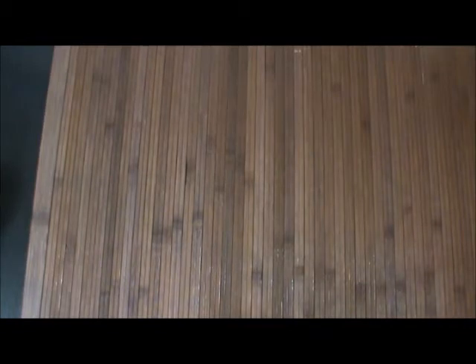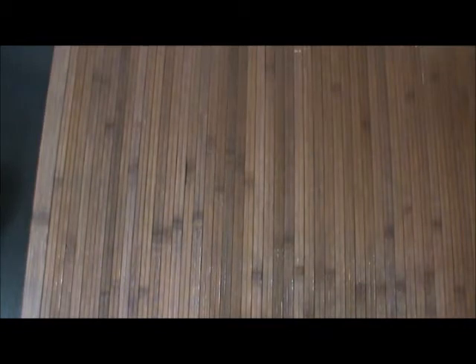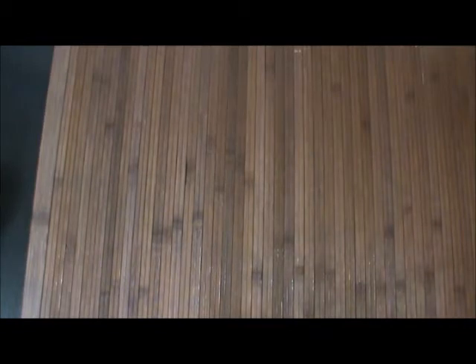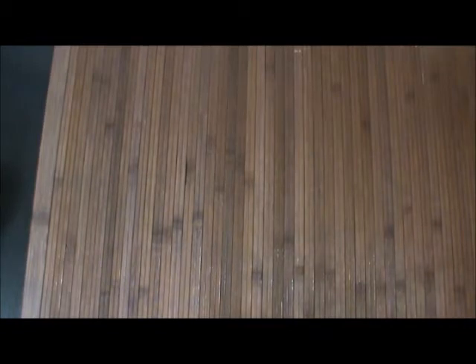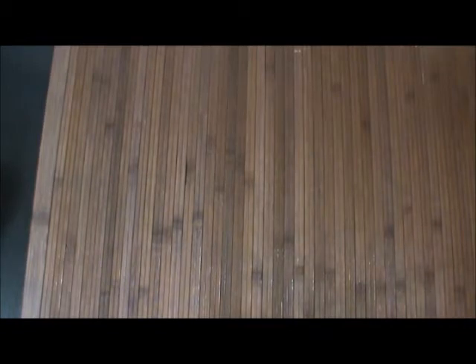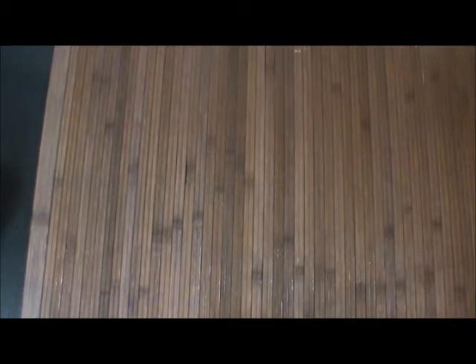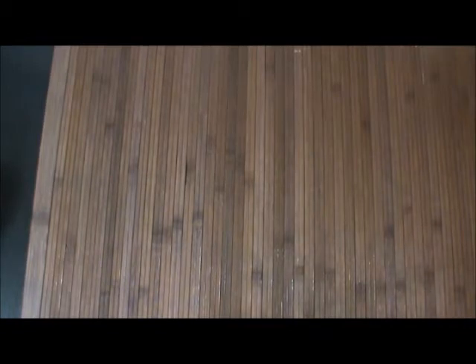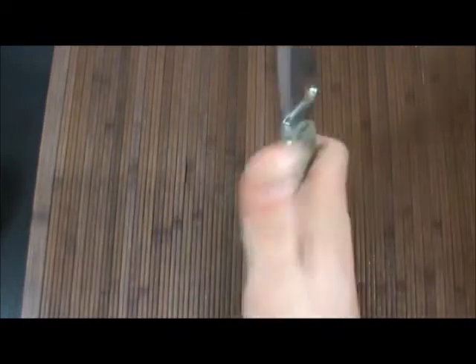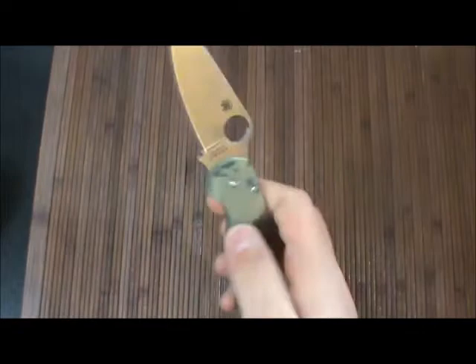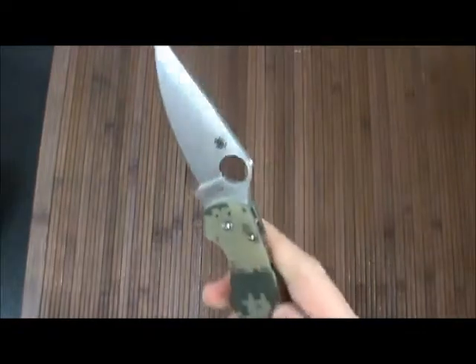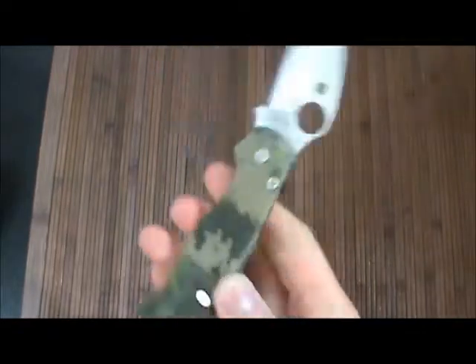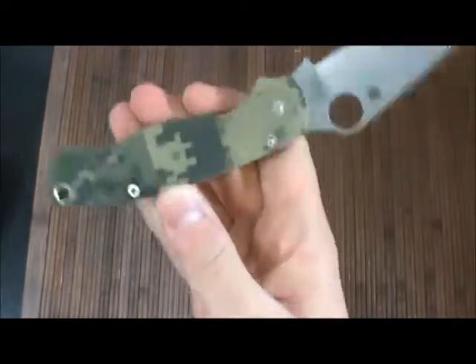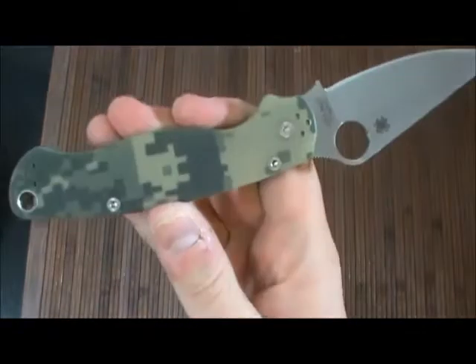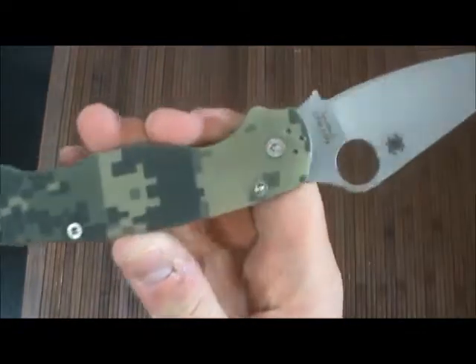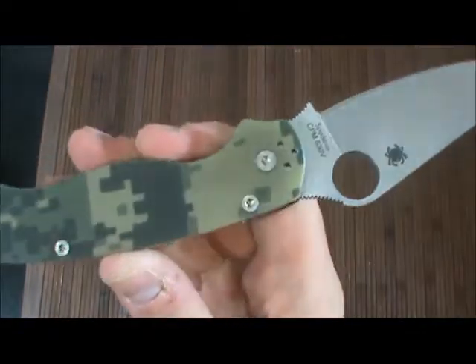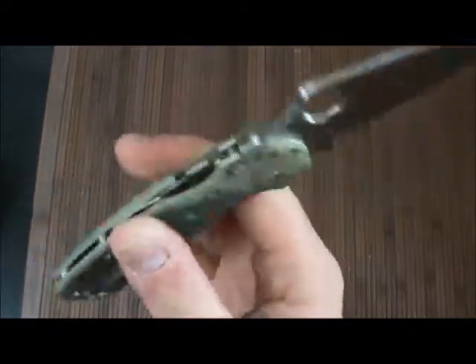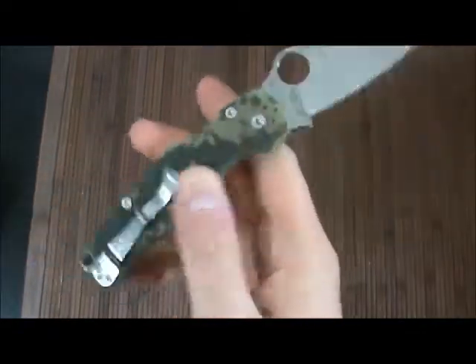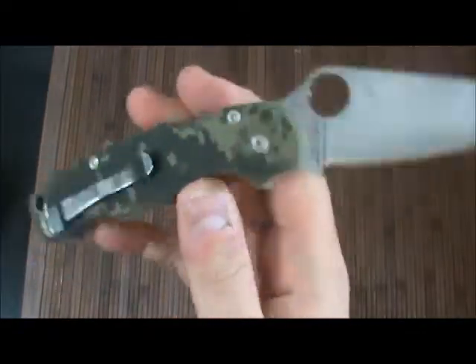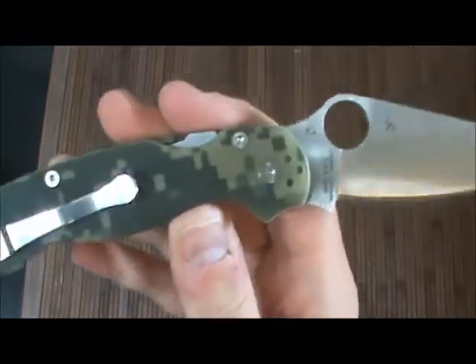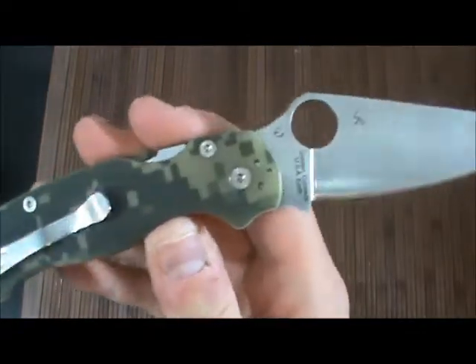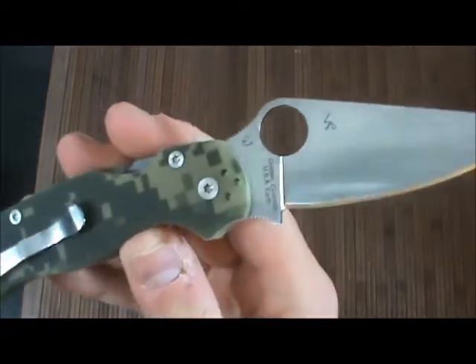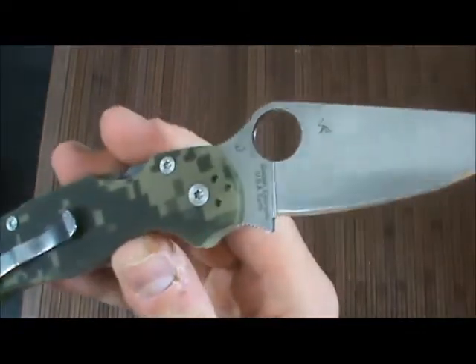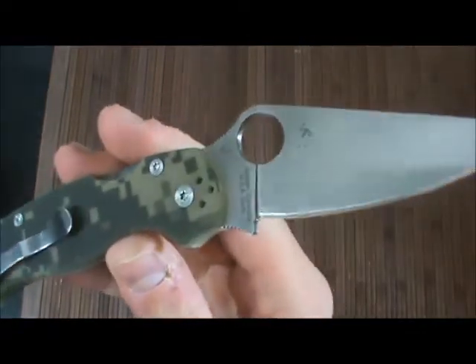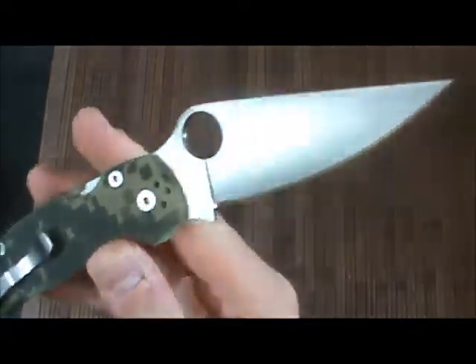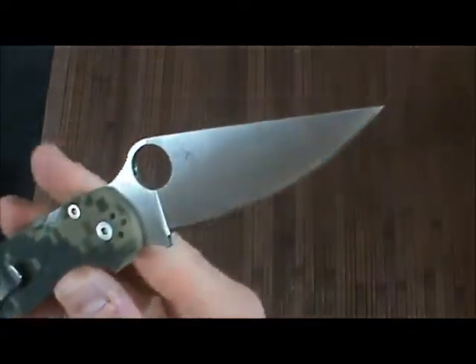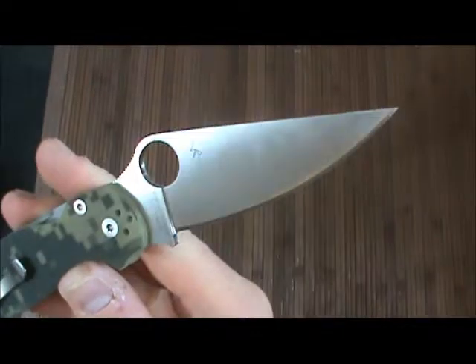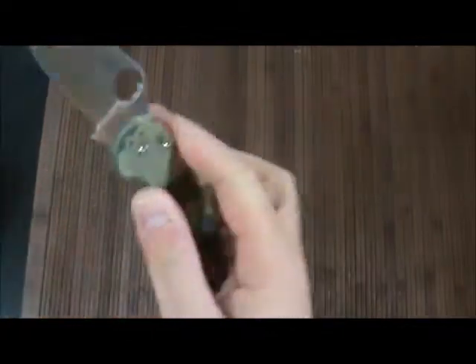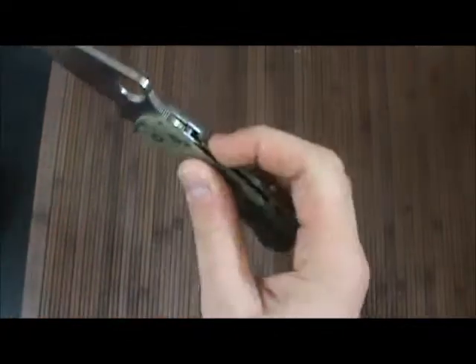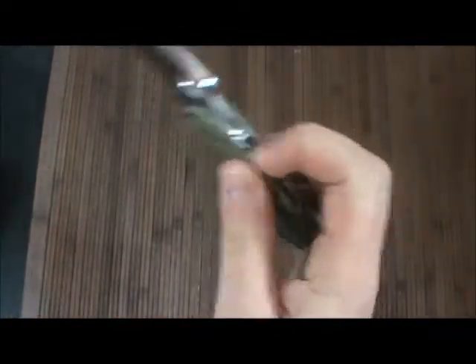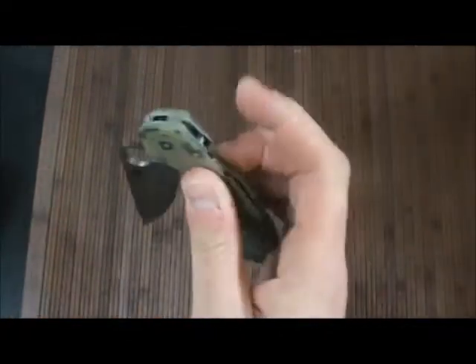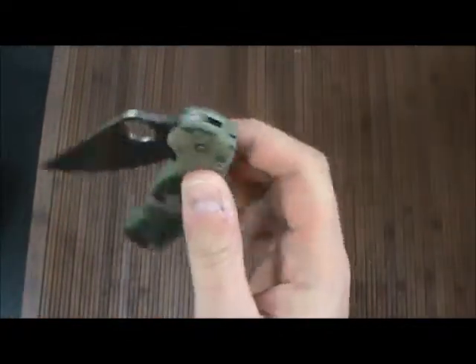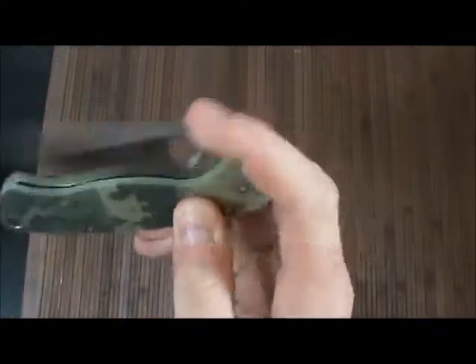Had a crappy day at work, came home to this. I finally, finally jumped on the Paramilitary 2 bandwagon.